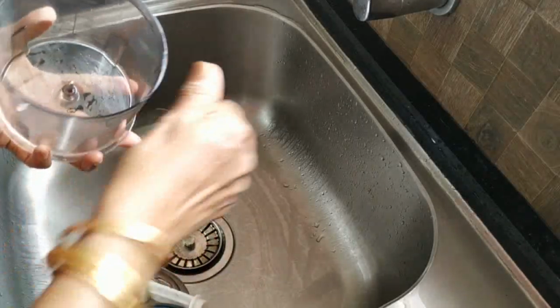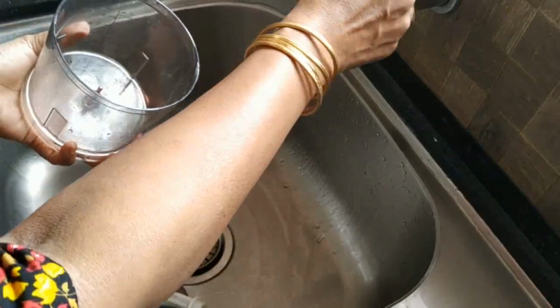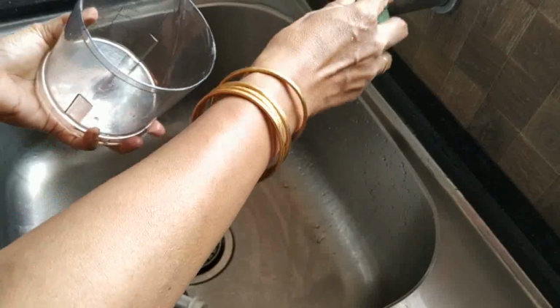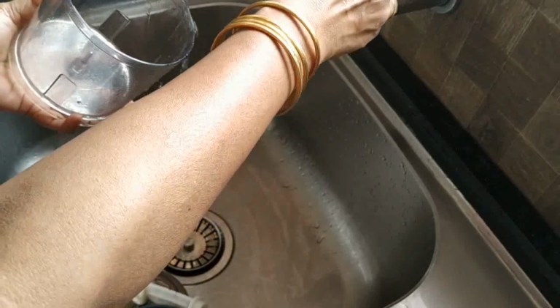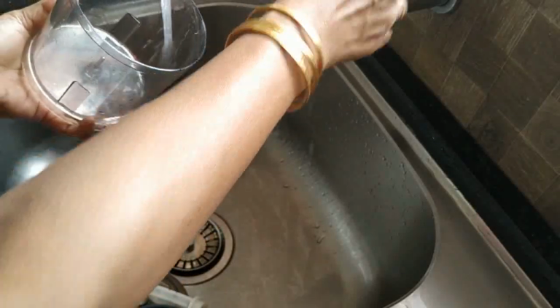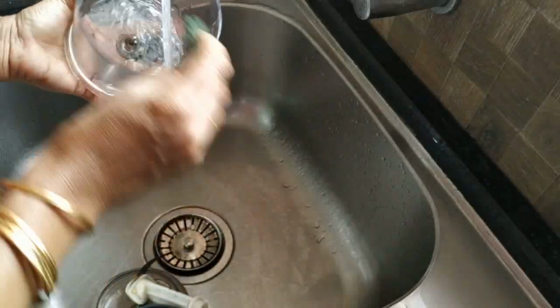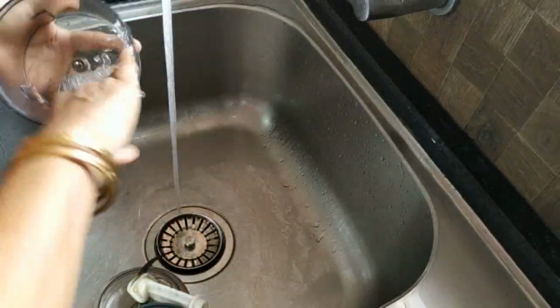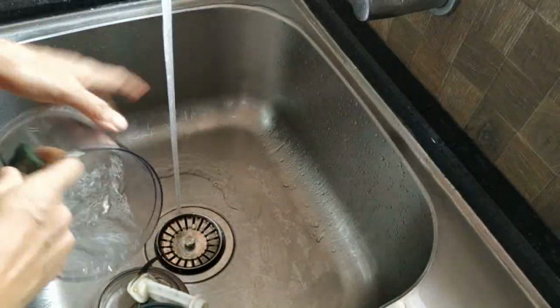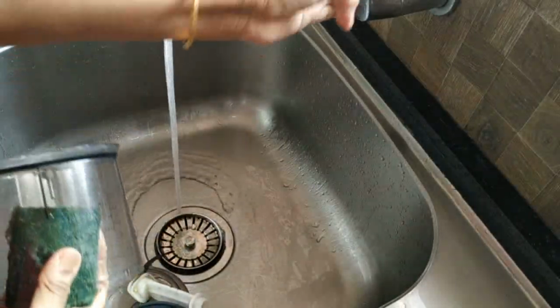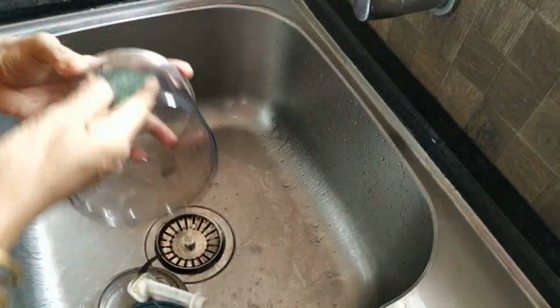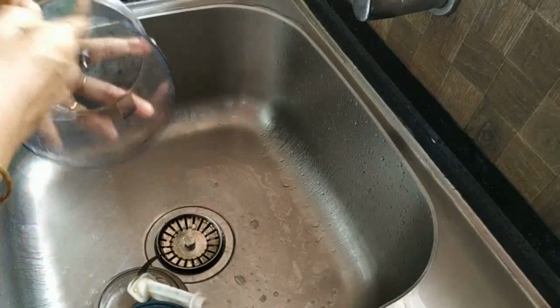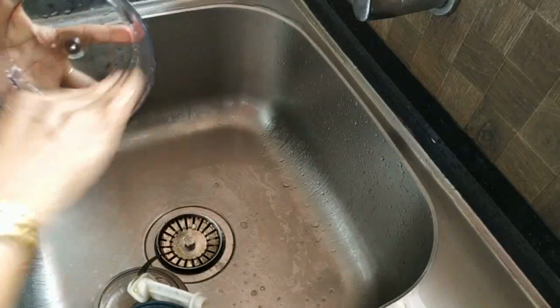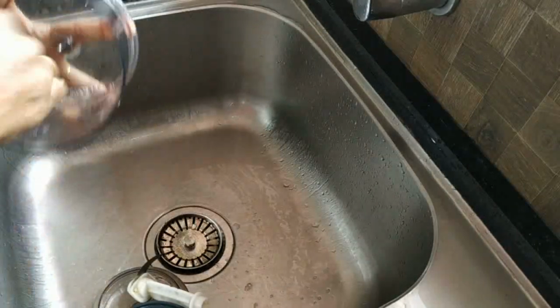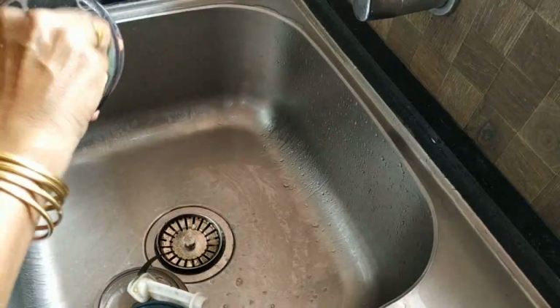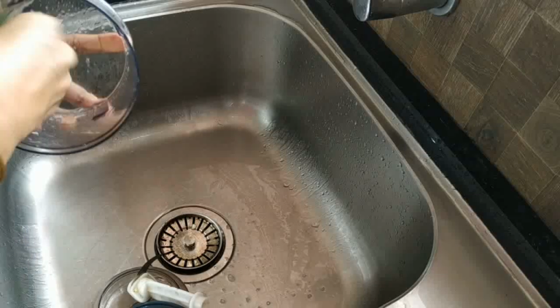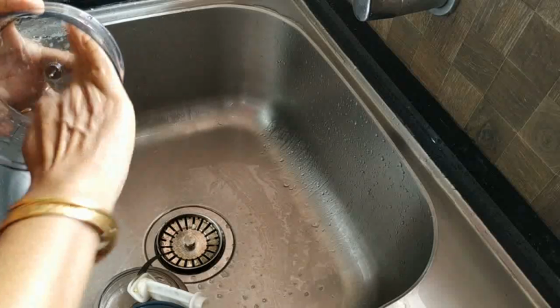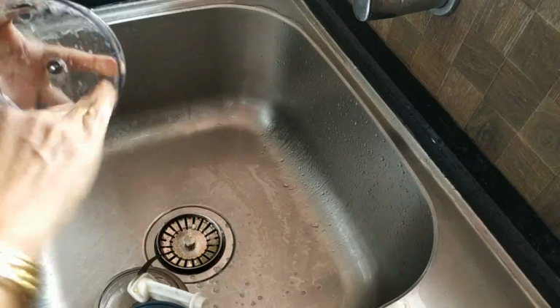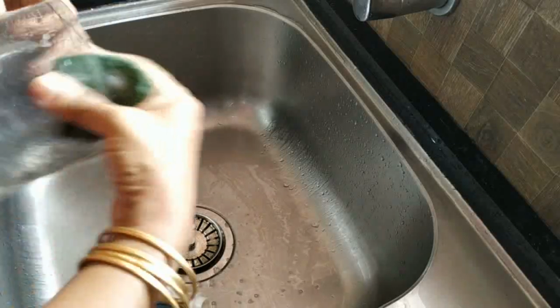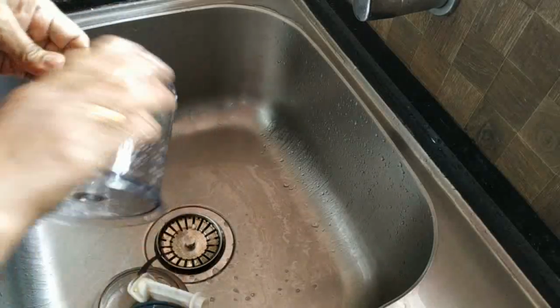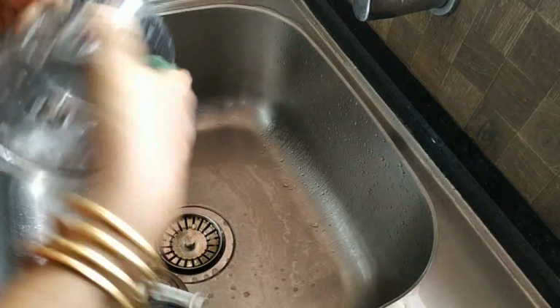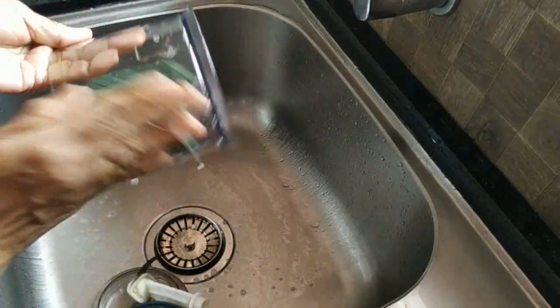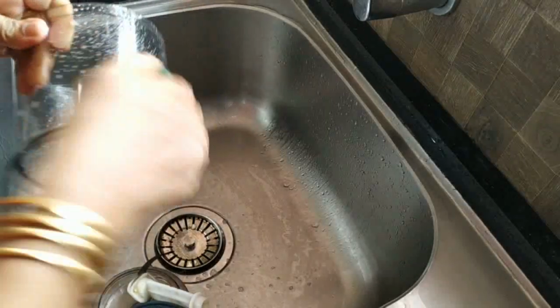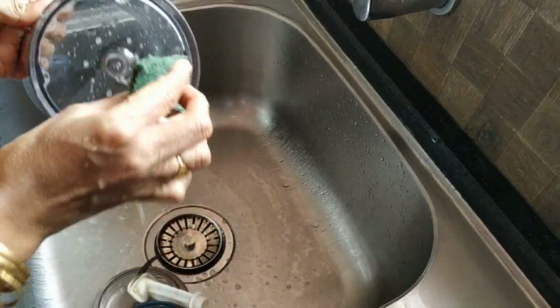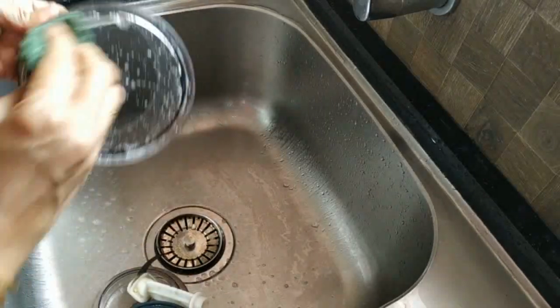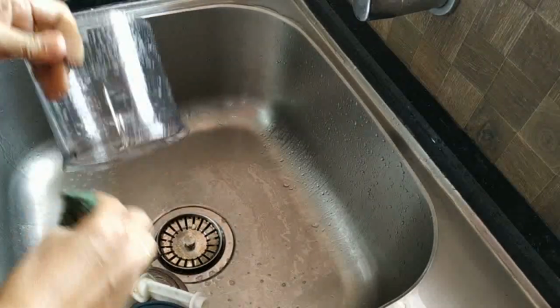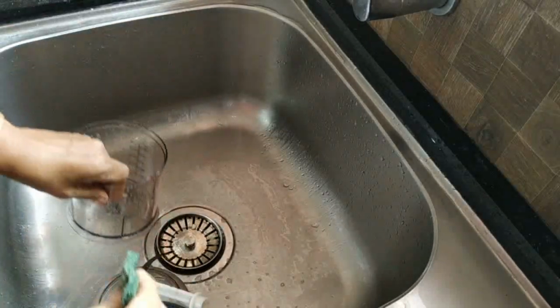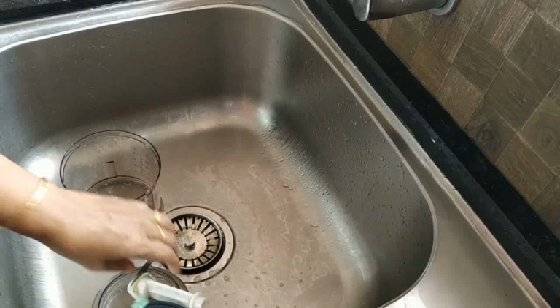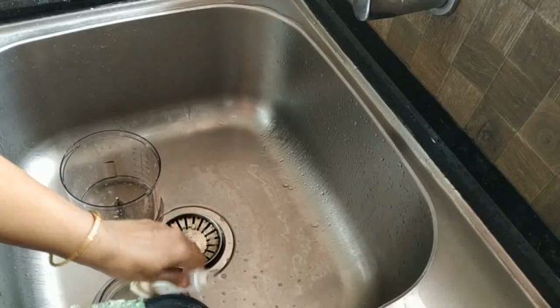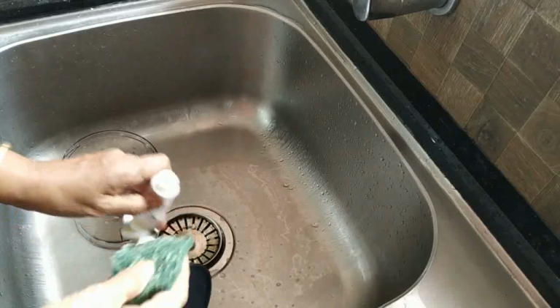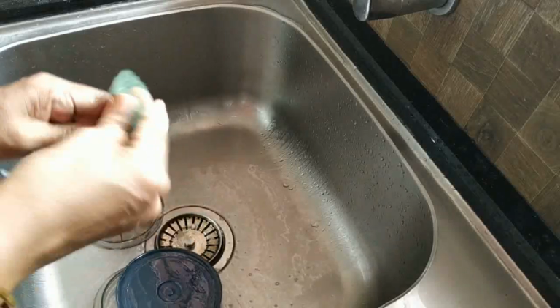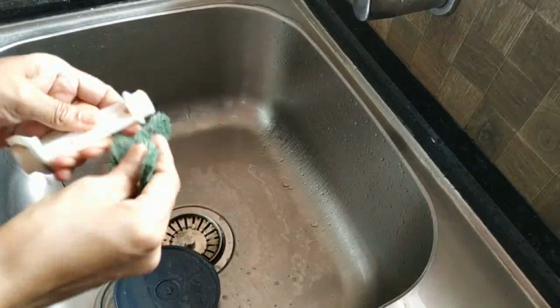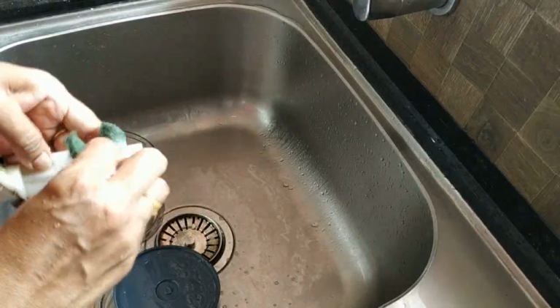Now we will clean the blender. The sponge will clean the blender.